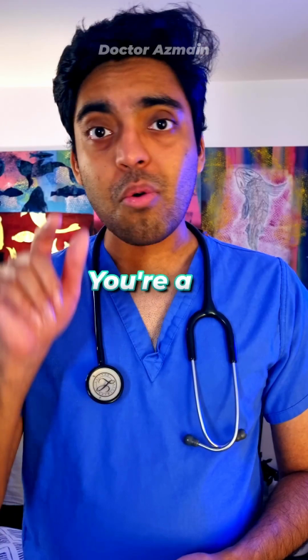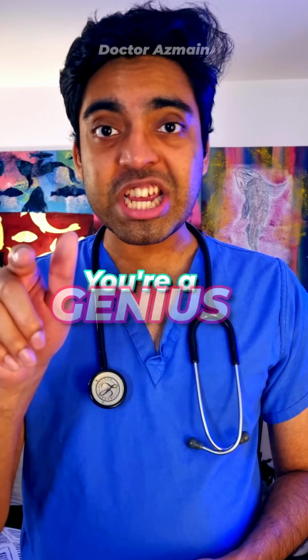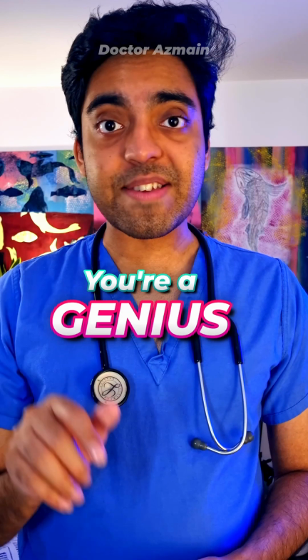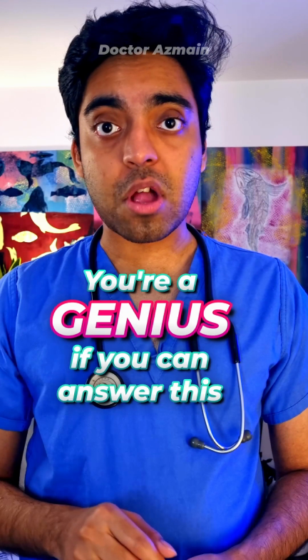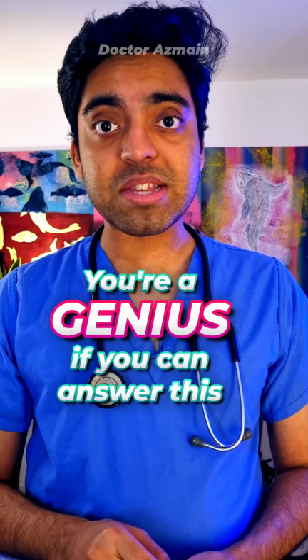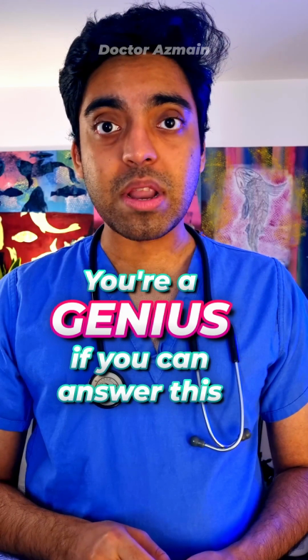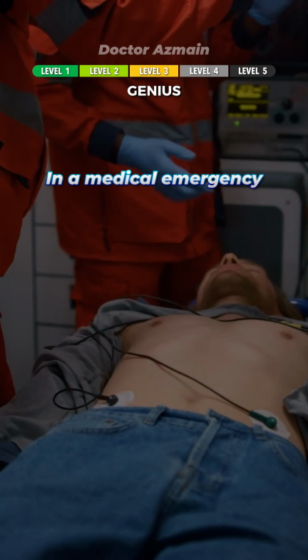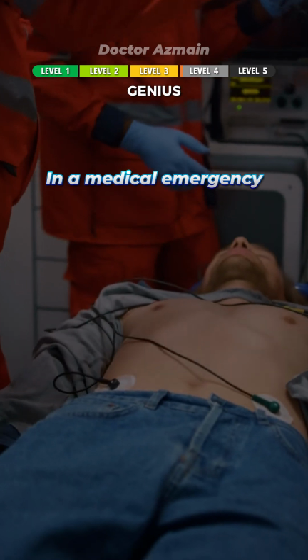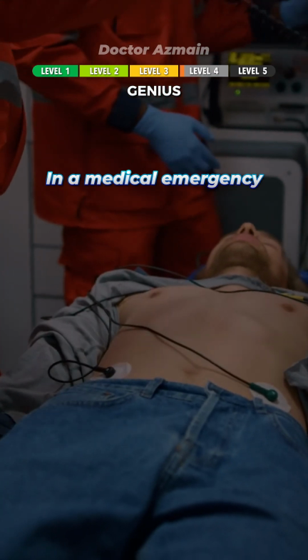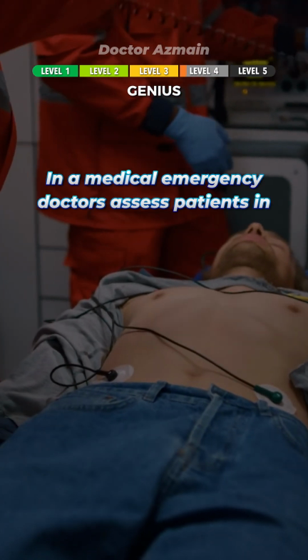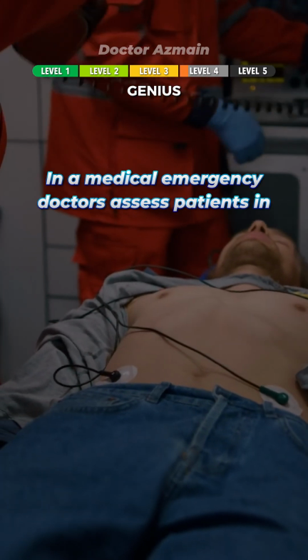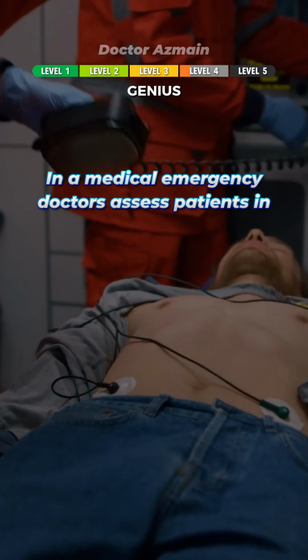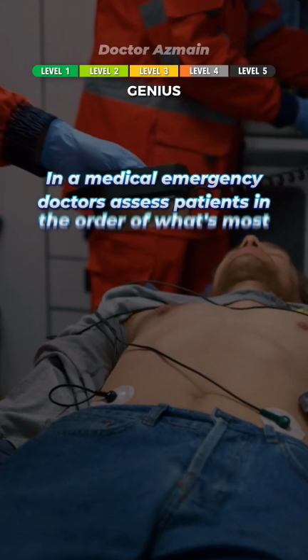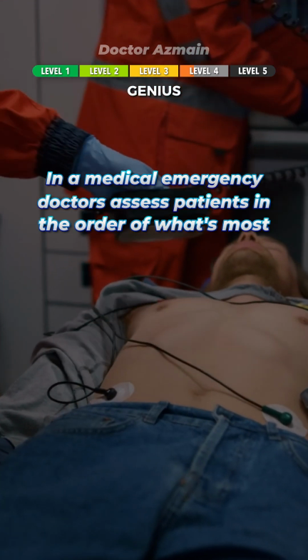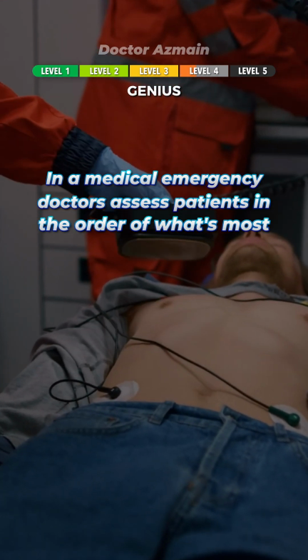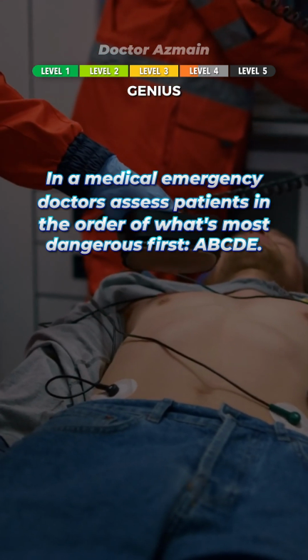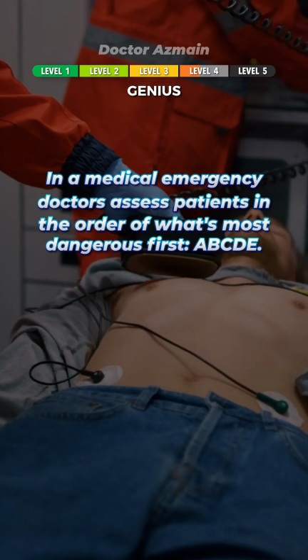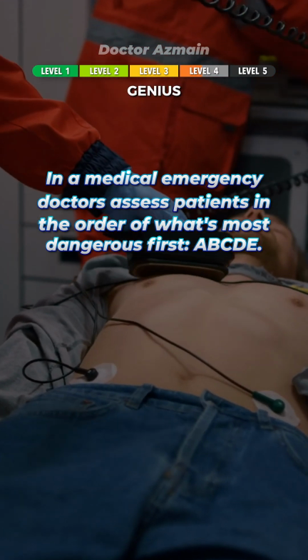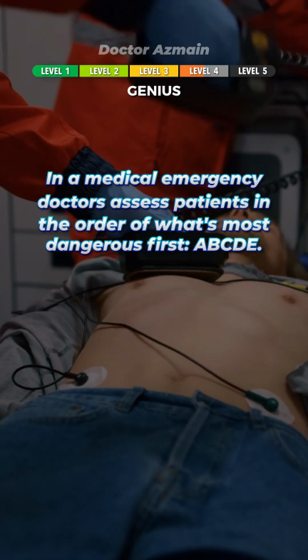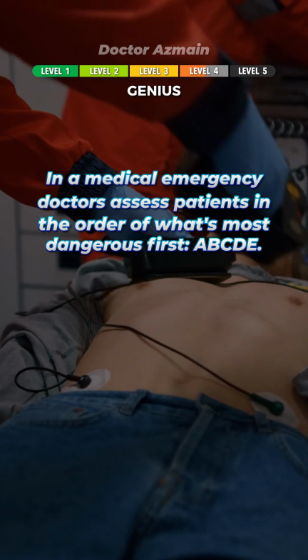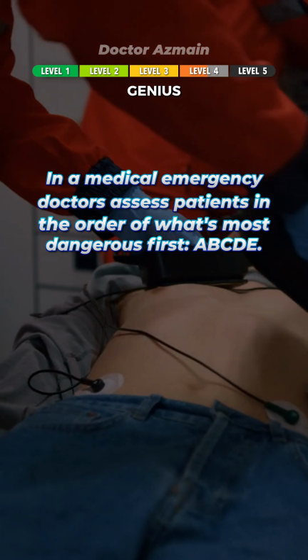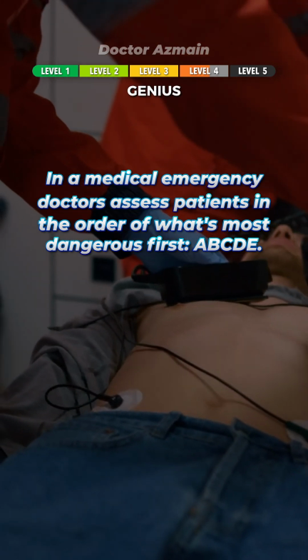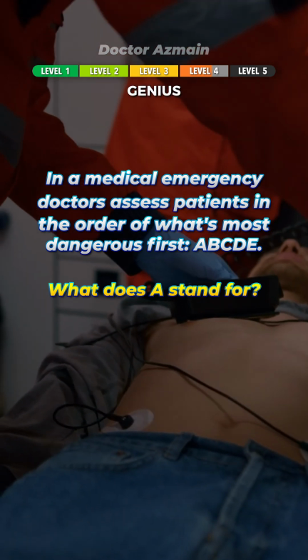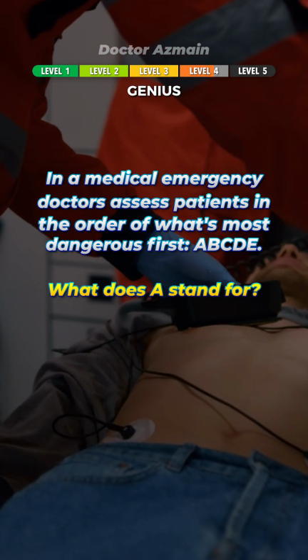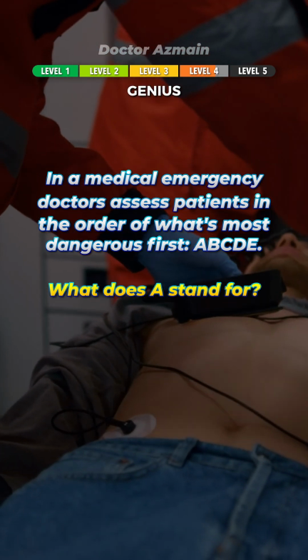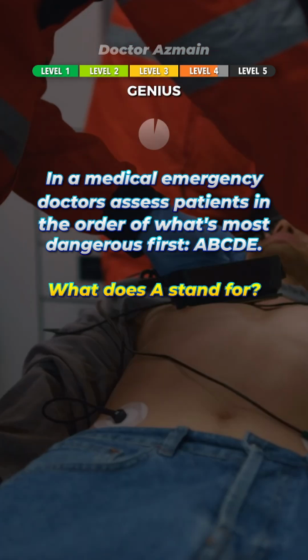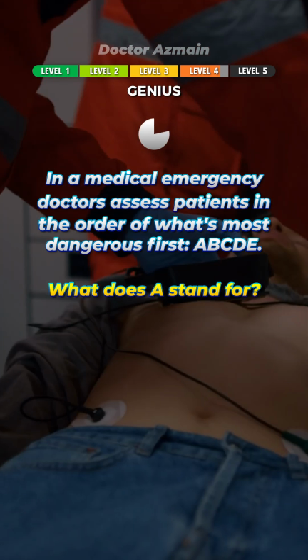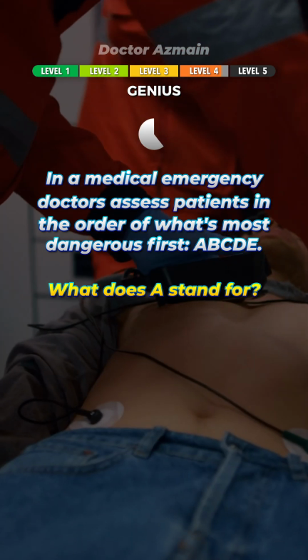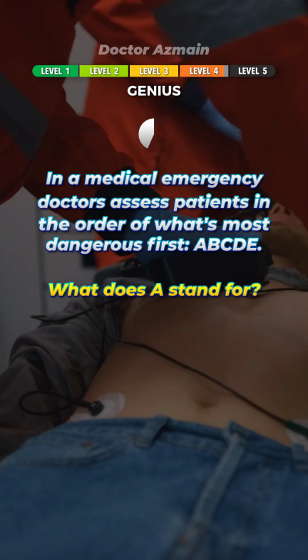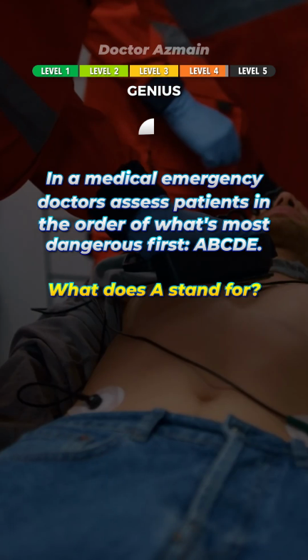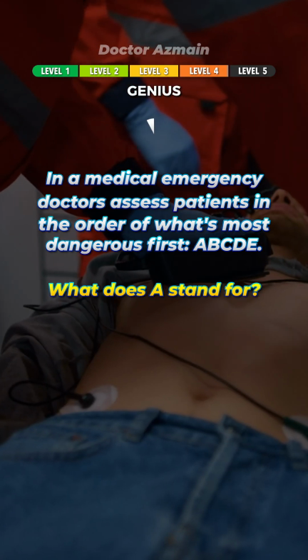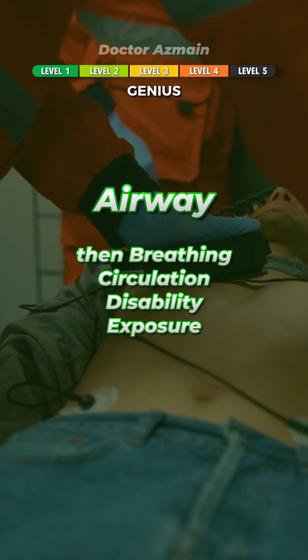You're a genius if you can answer this one. In a medical emergency, doctors assess patients in the order of what's most dangerous first. ABCDE. What does A stand for? Airway.